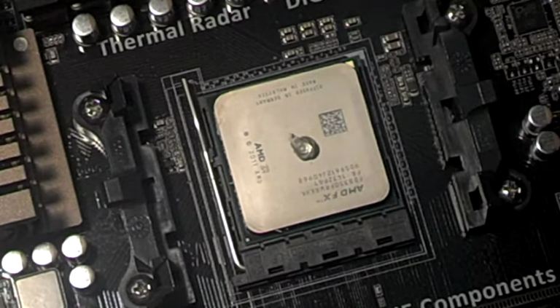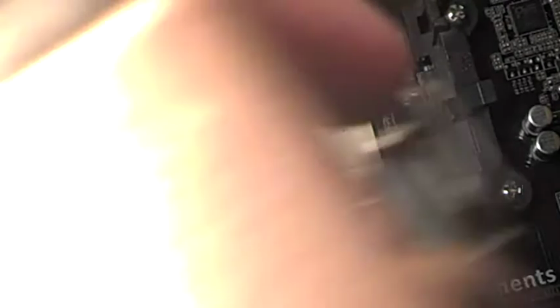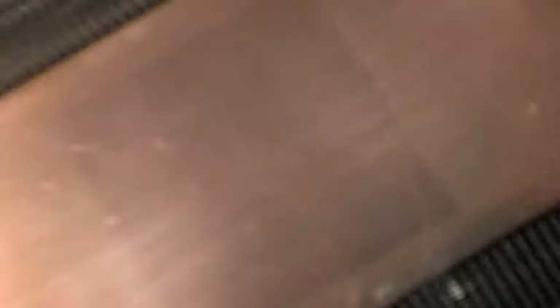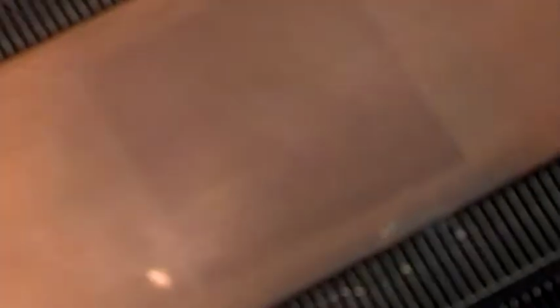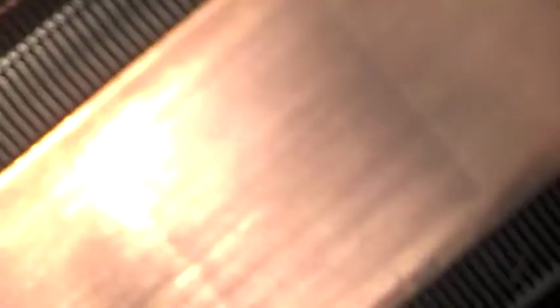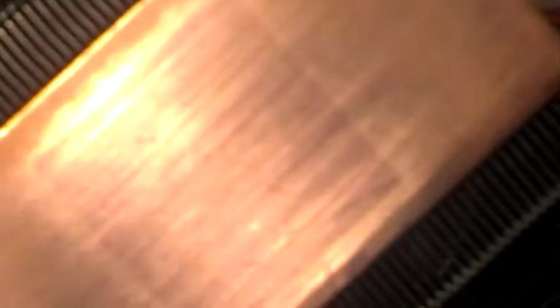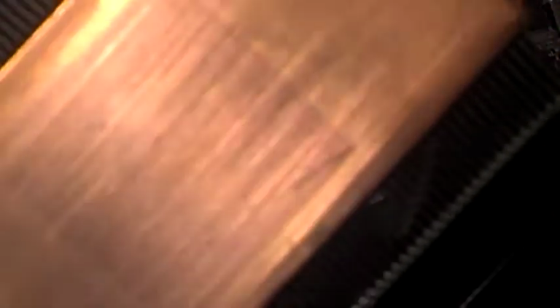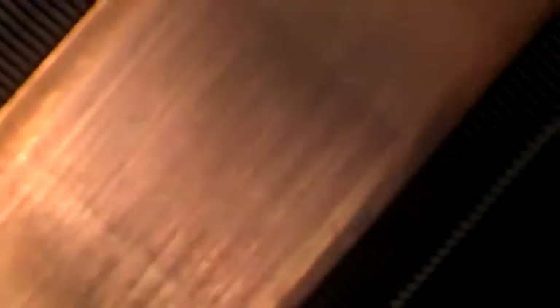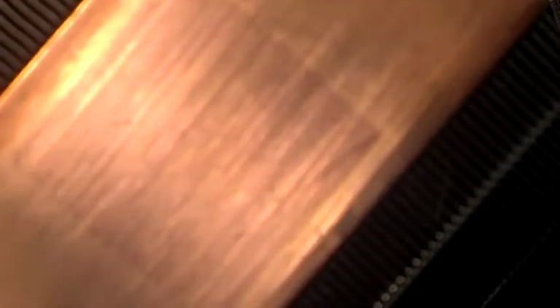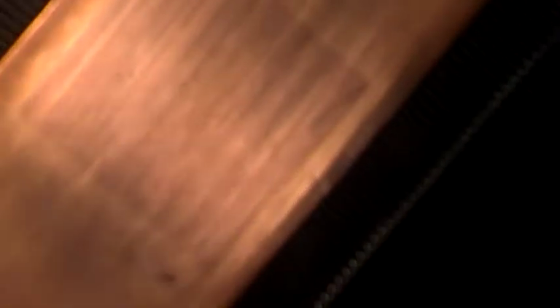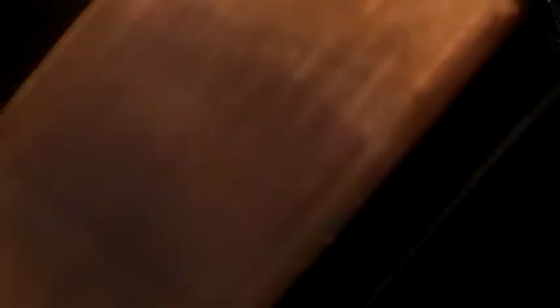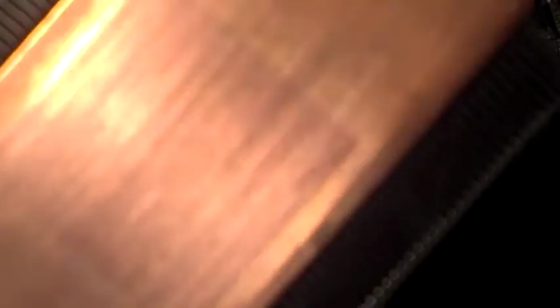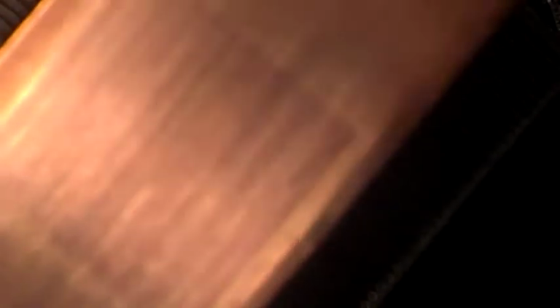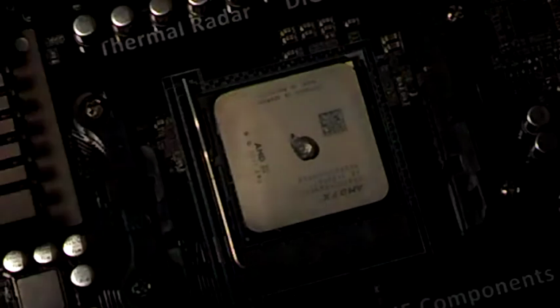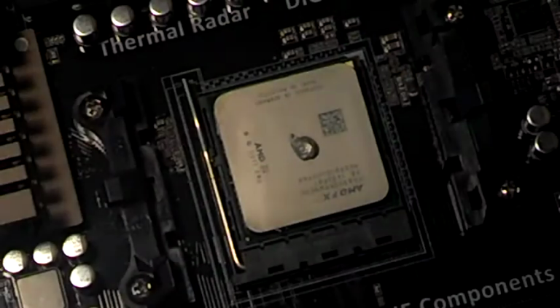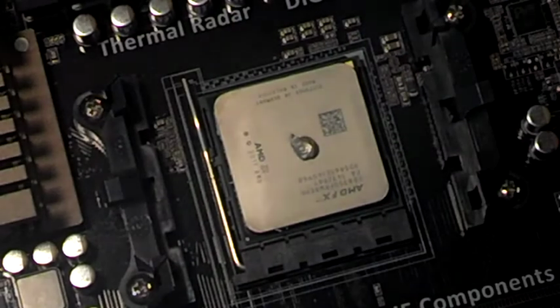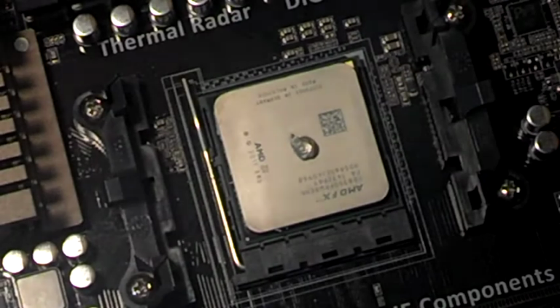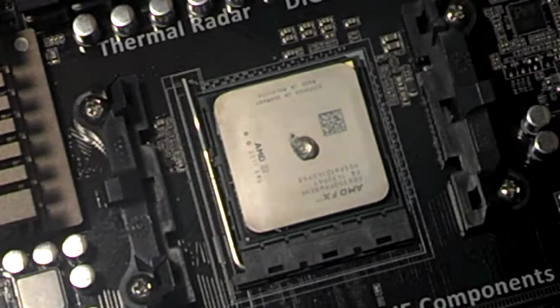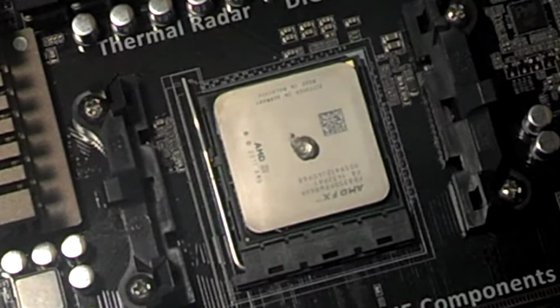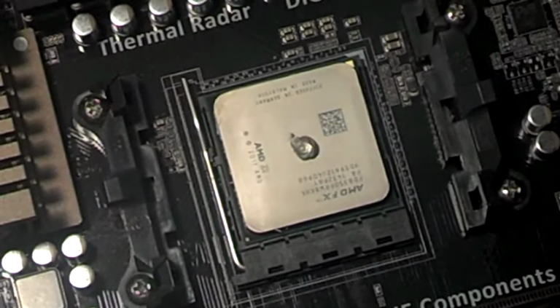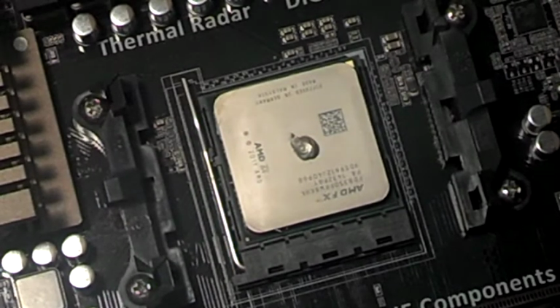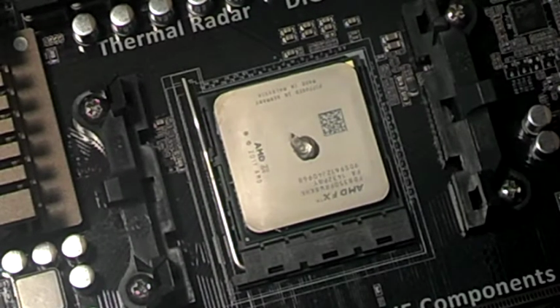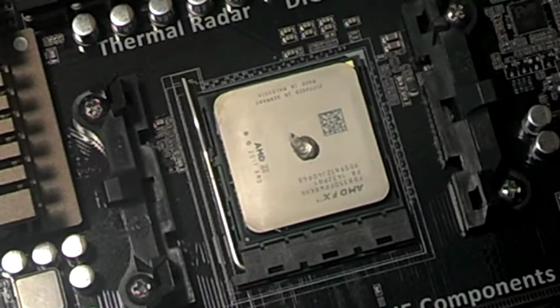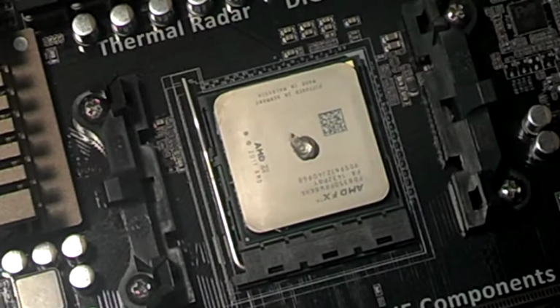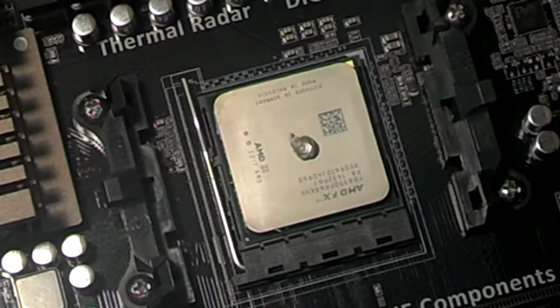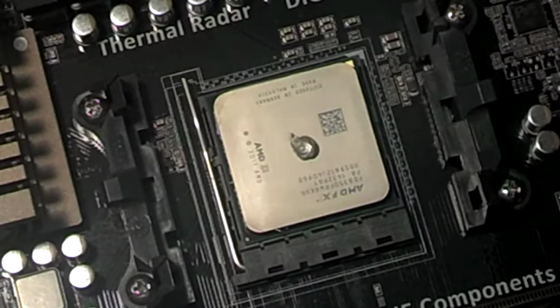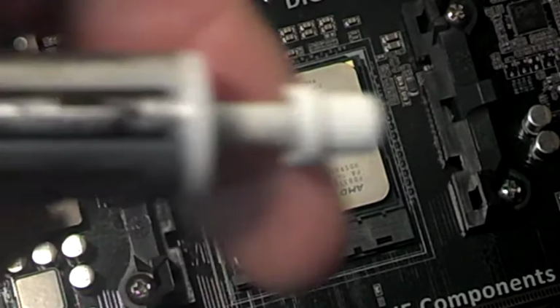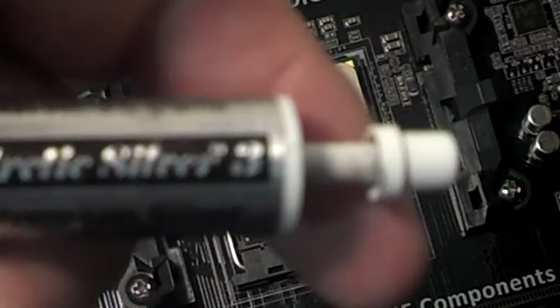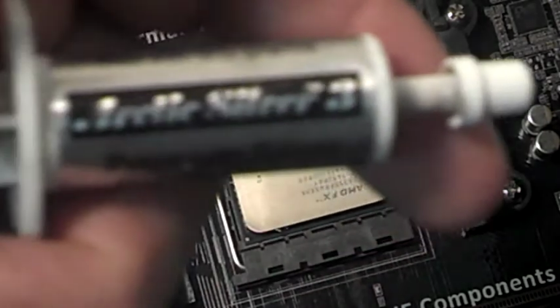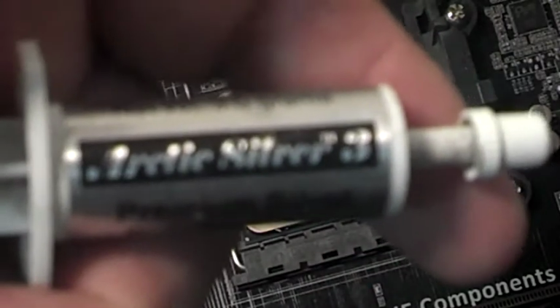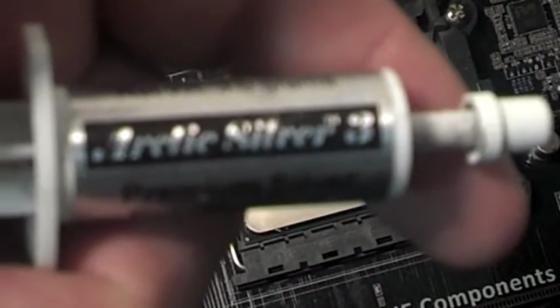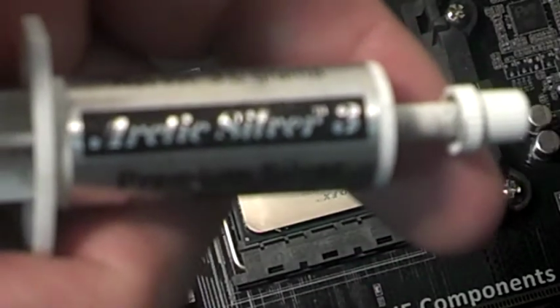You can look at the chip here. It came all scratched up. I cleaned it up and got the thermal paste off. I don't have any good thermal paste right now, so I'm using Artic Silver 3, which is kind of old — now it's Artic Silver 5.